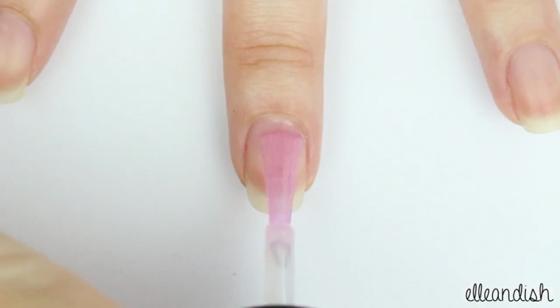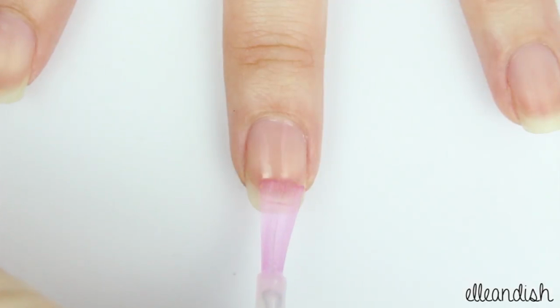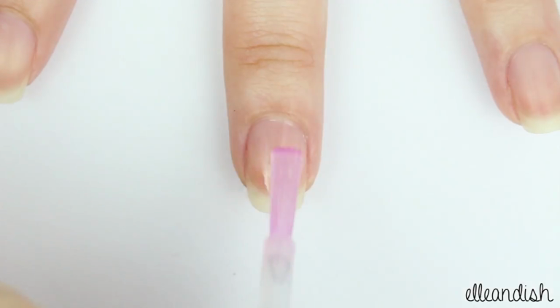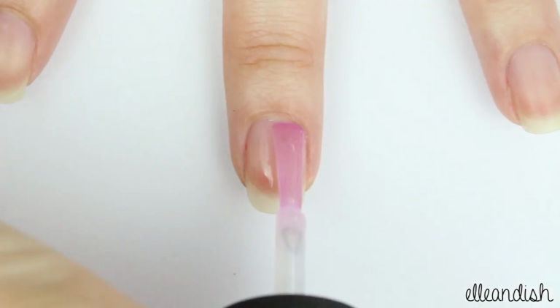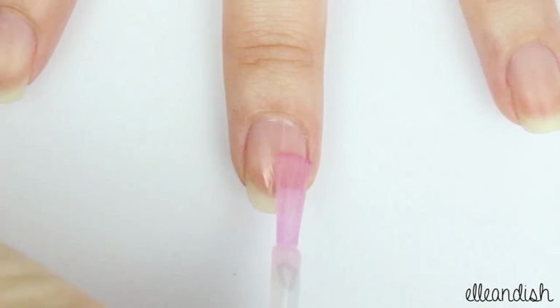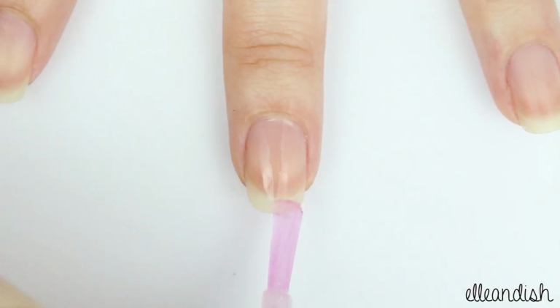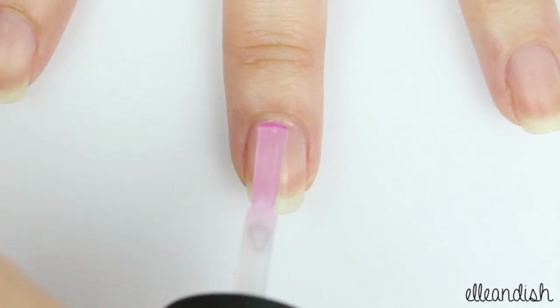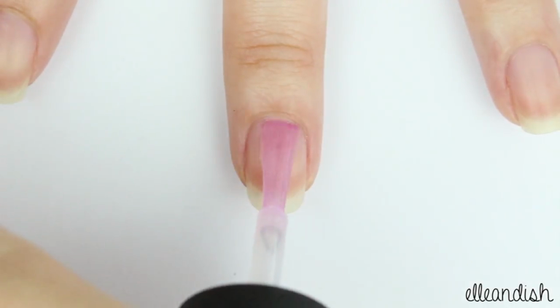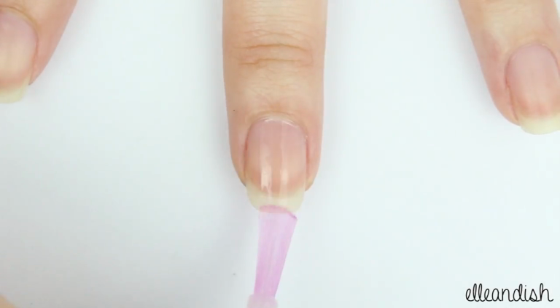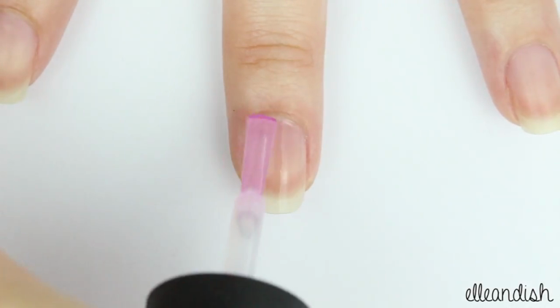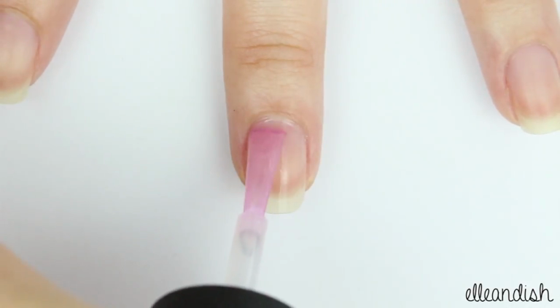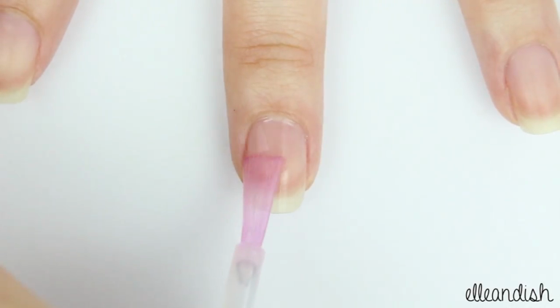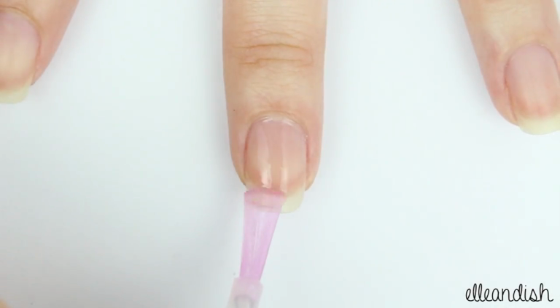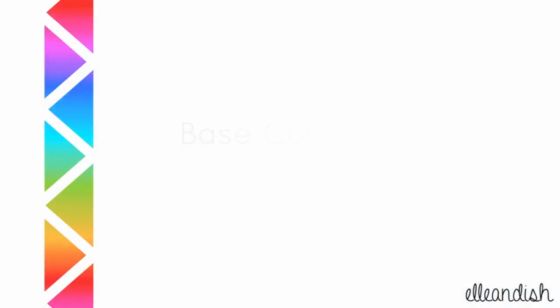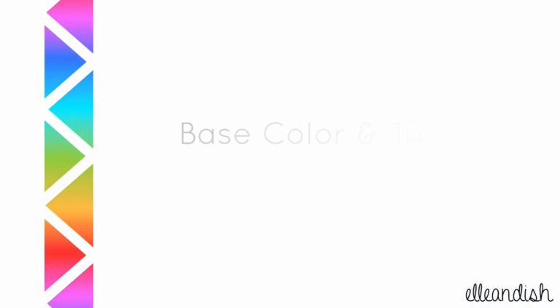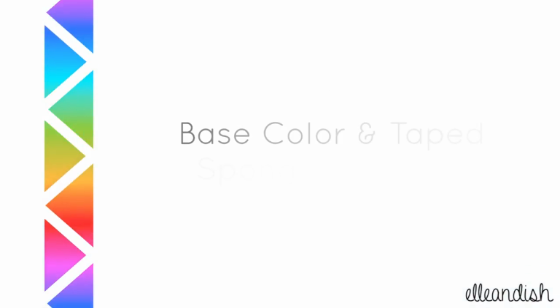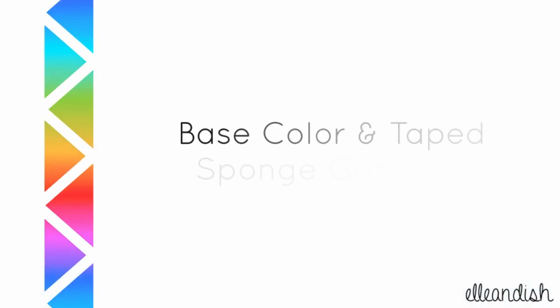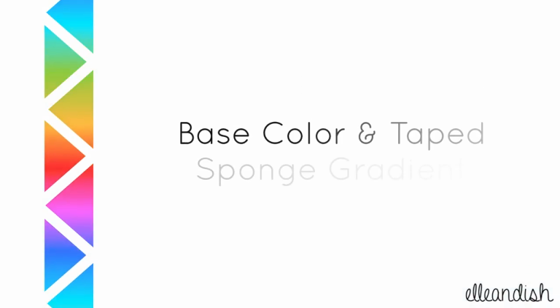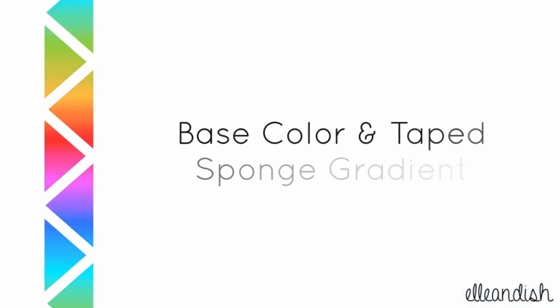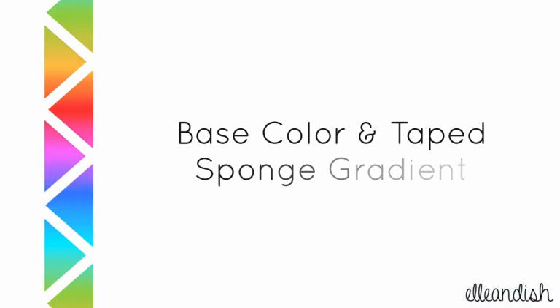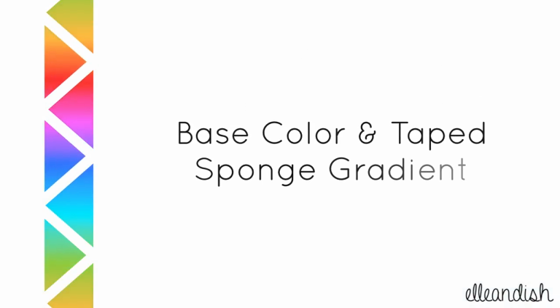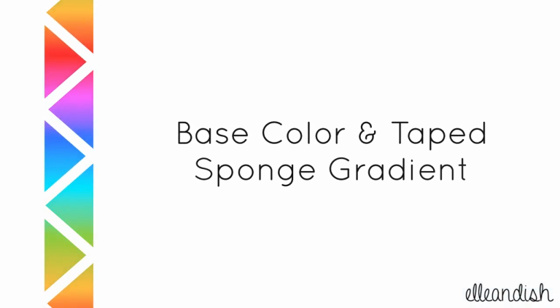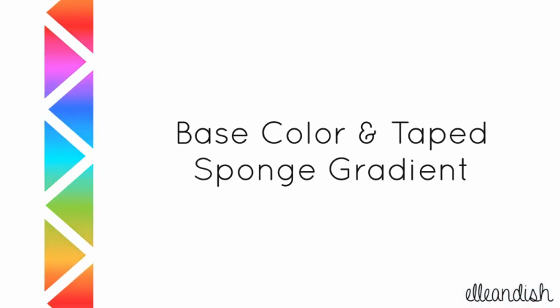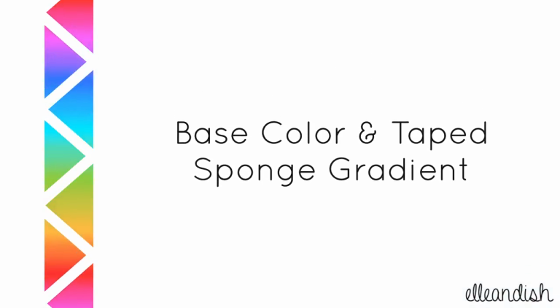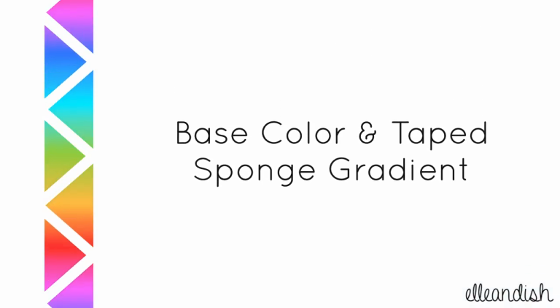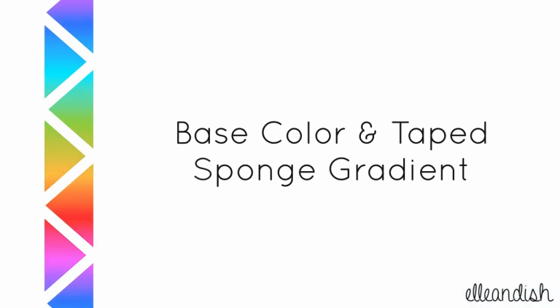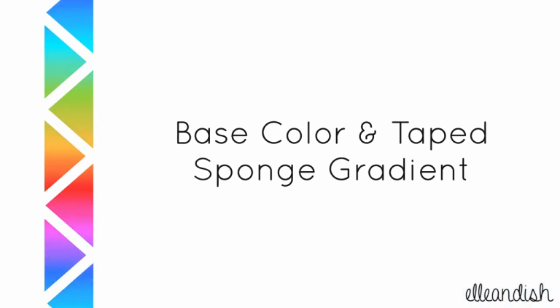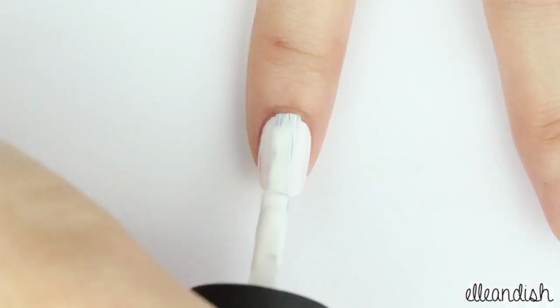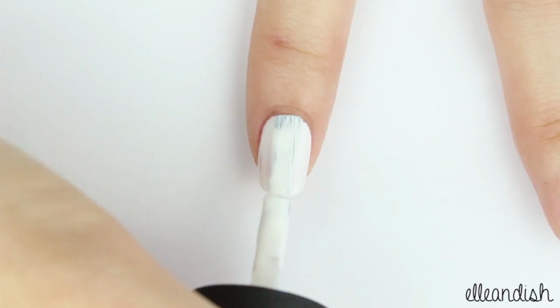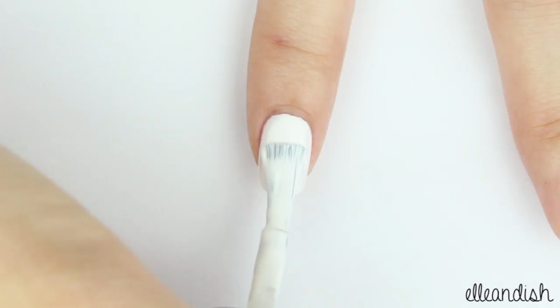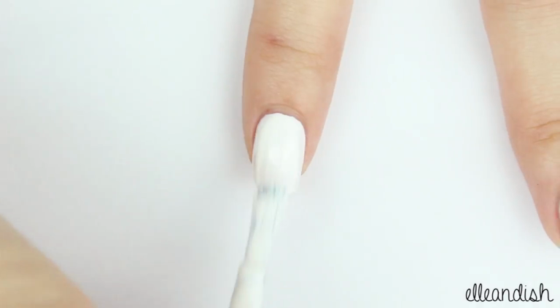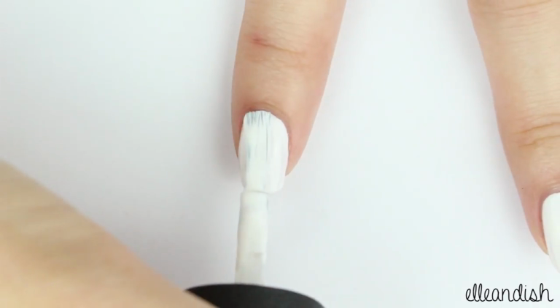Apply base coat to all of your nails to help your manicure last longer. Next, paint all of your nails white.